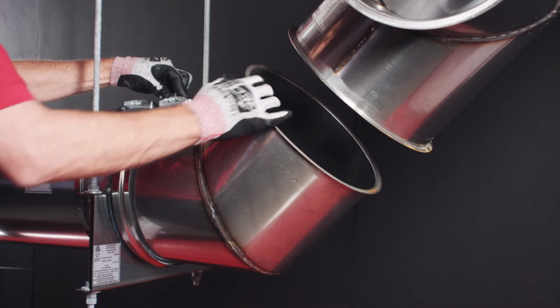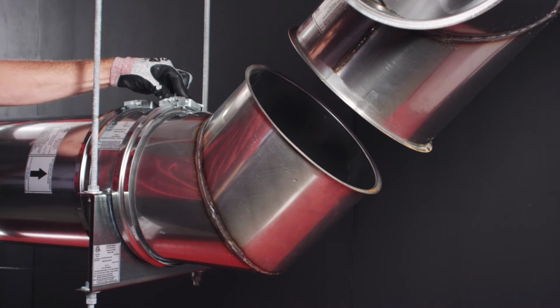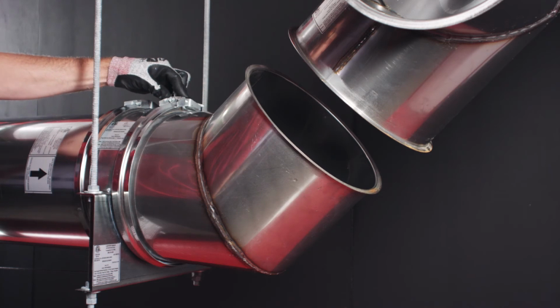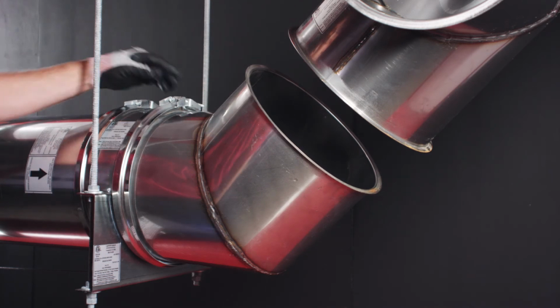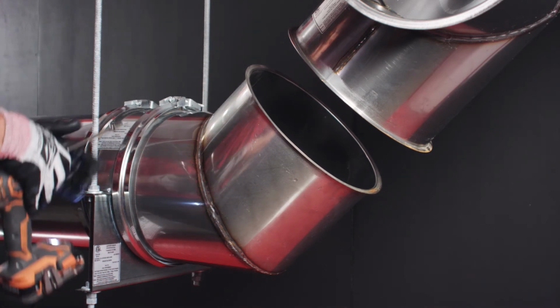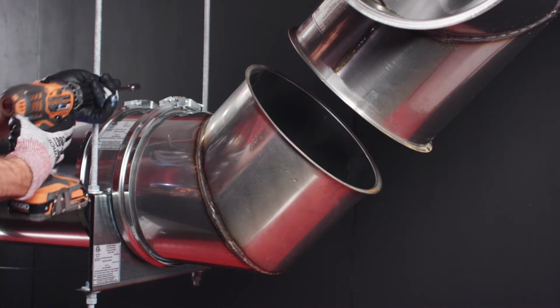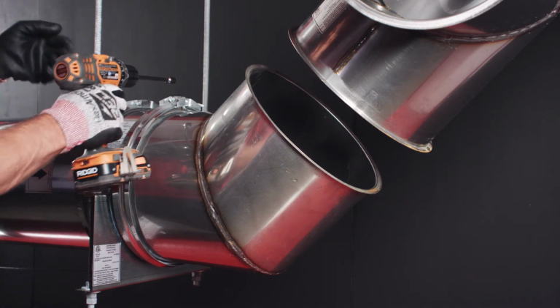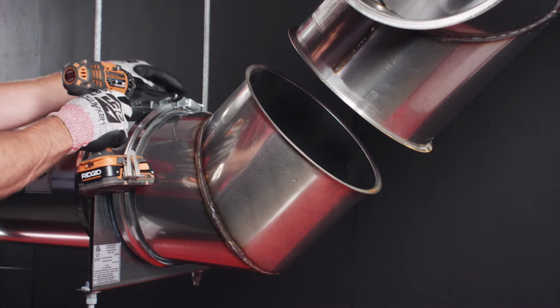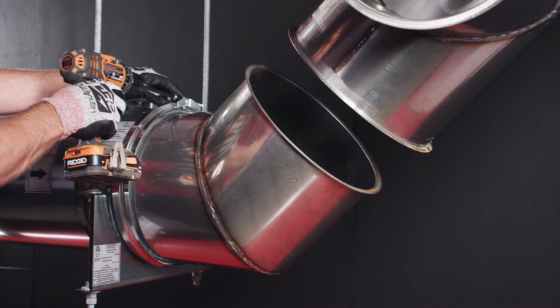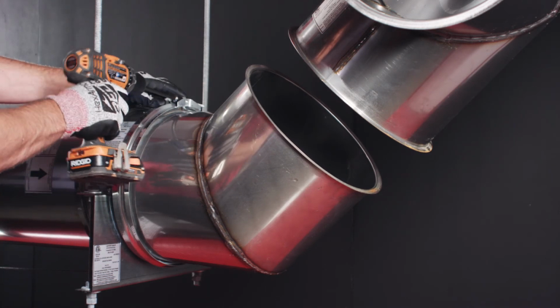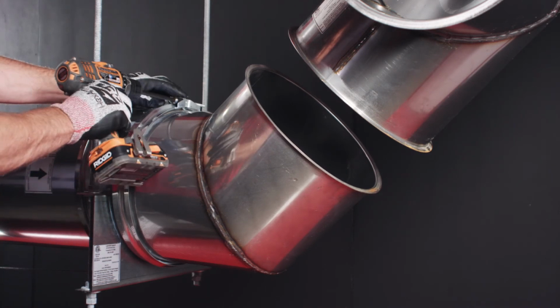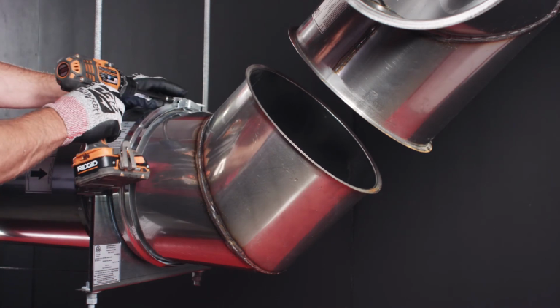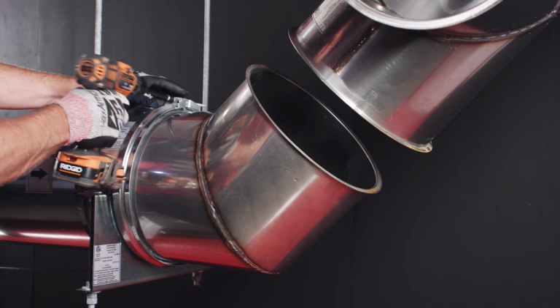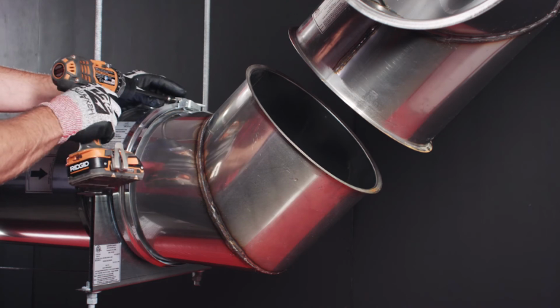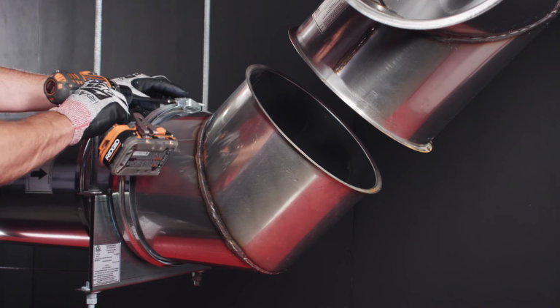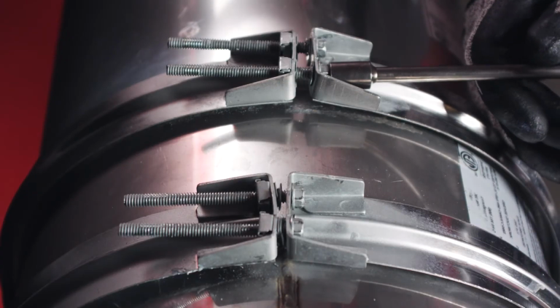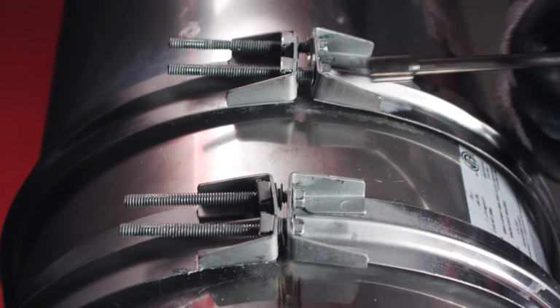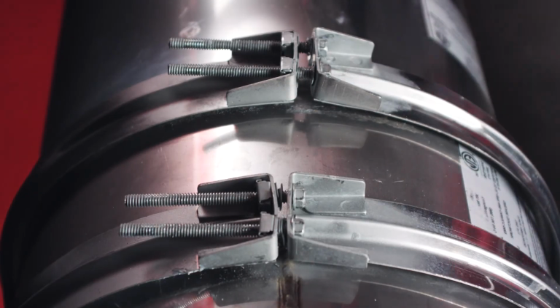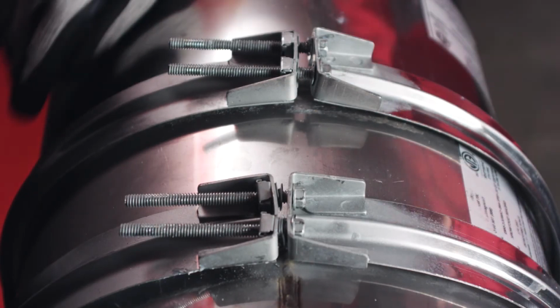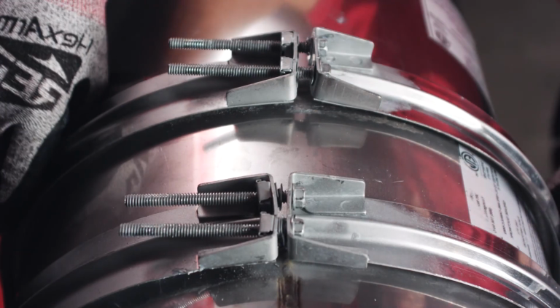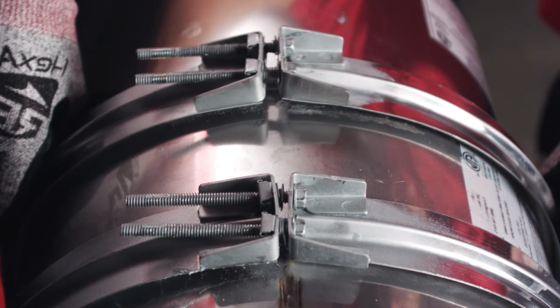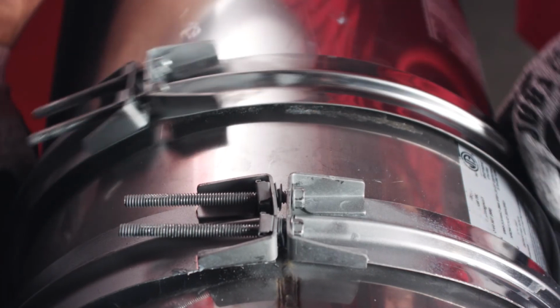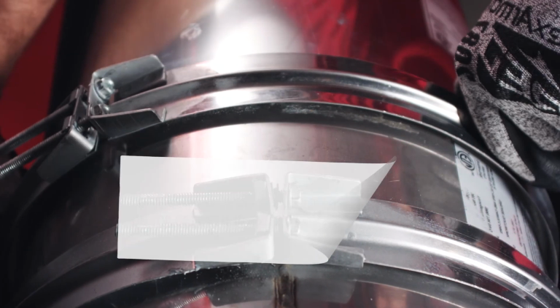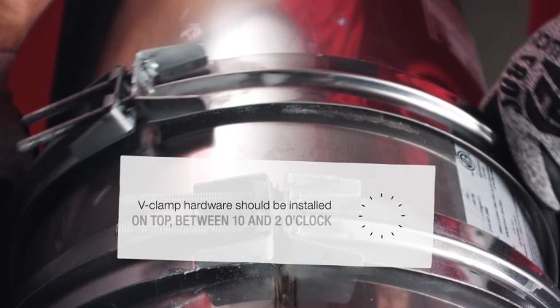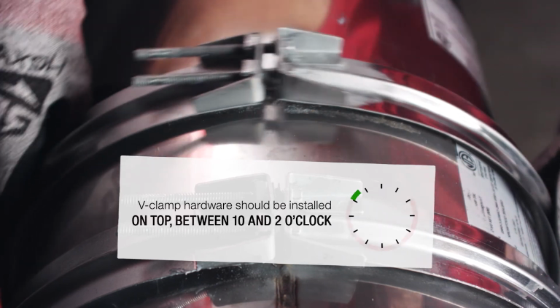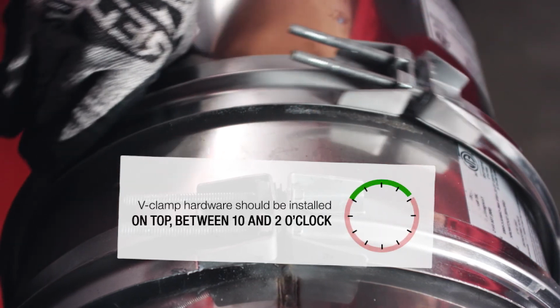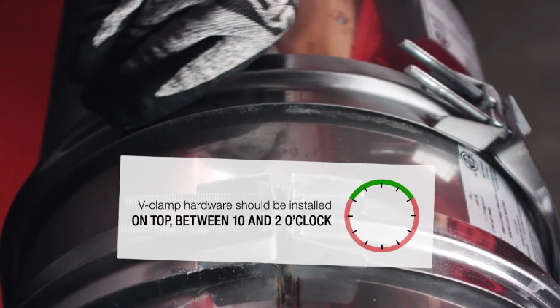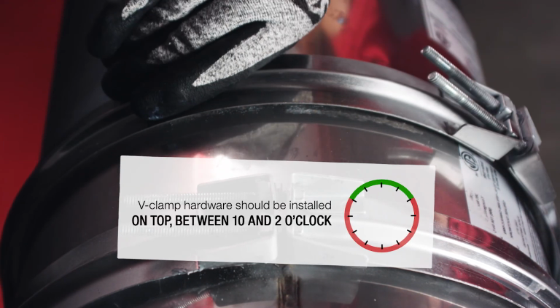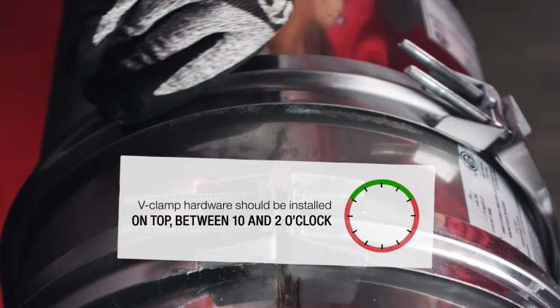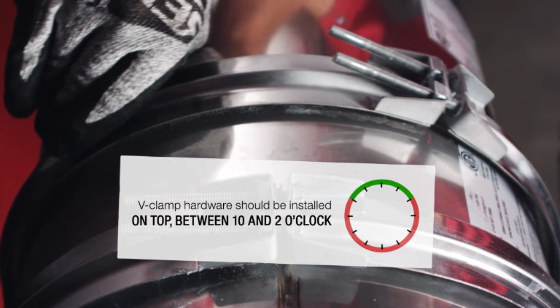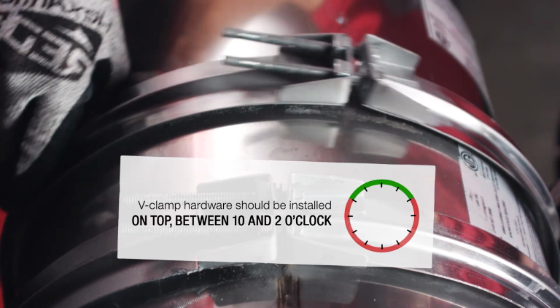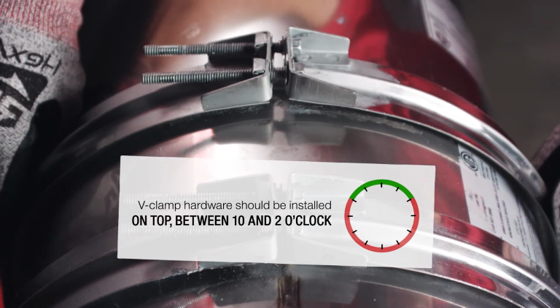While fitting both duct flanges inside the V-section, install the clamp around the duct flanges and partially tighten the screws. For horizontal duct runs, the V-clamp hardware should be located on the top side of the duct between 10 and 2 o'clock.